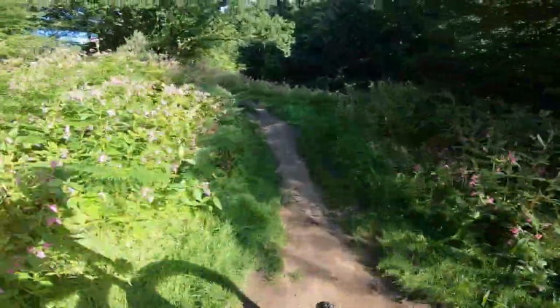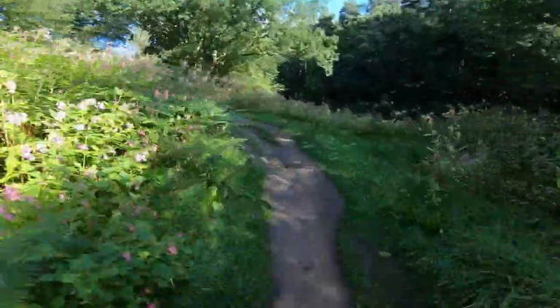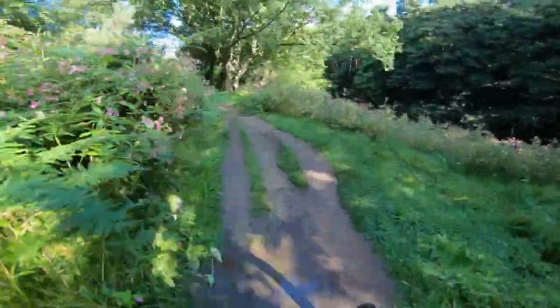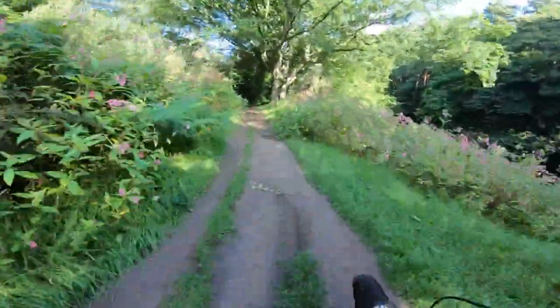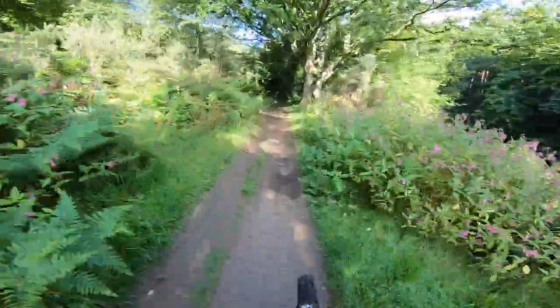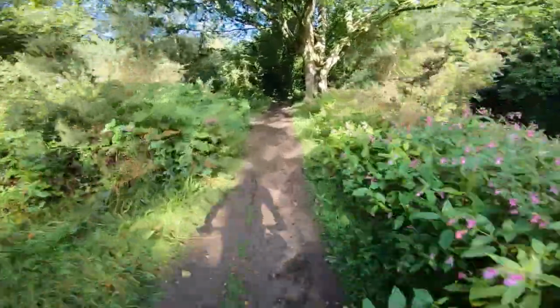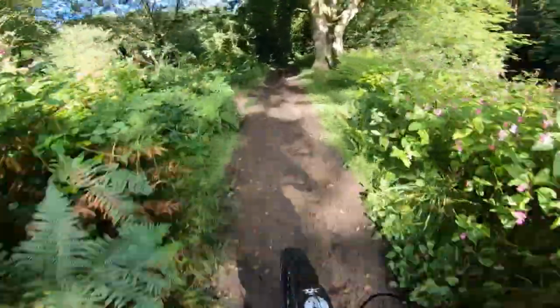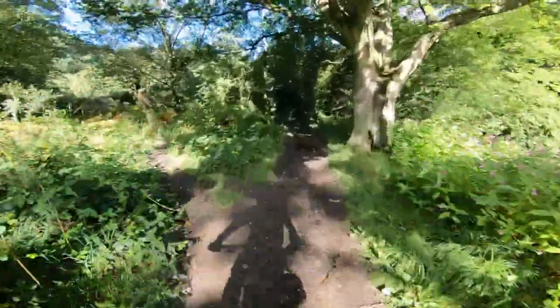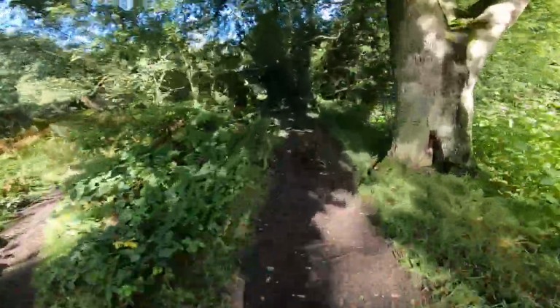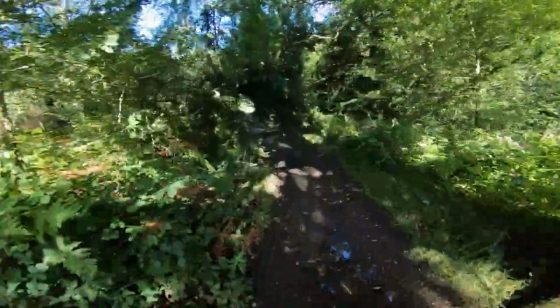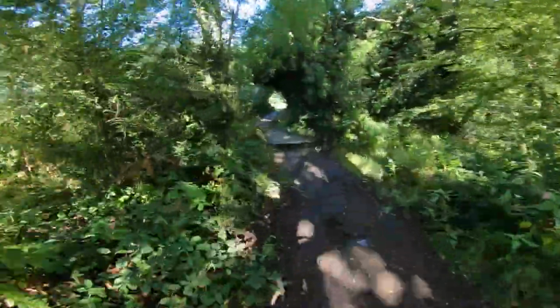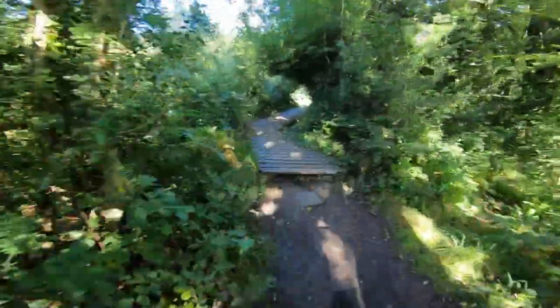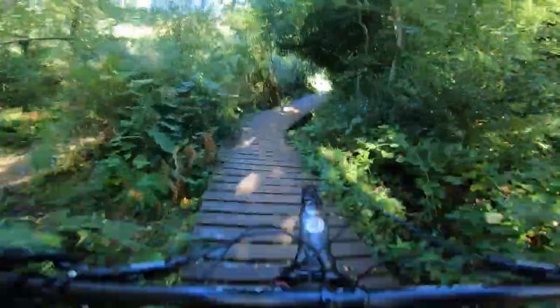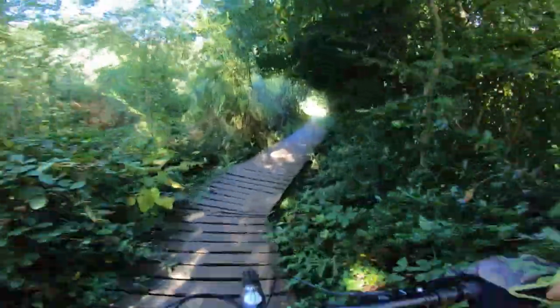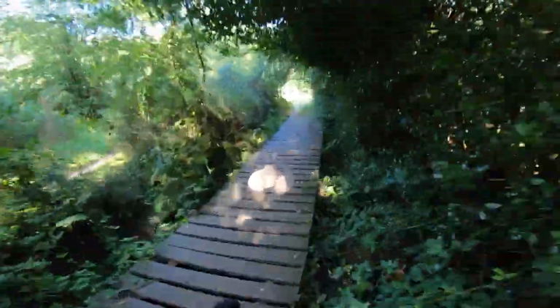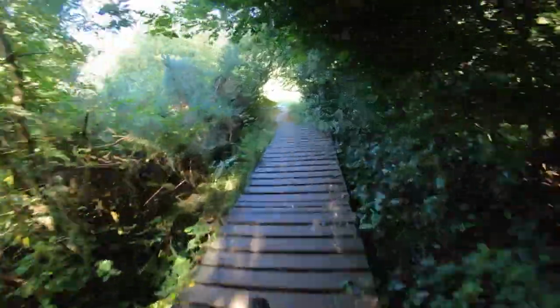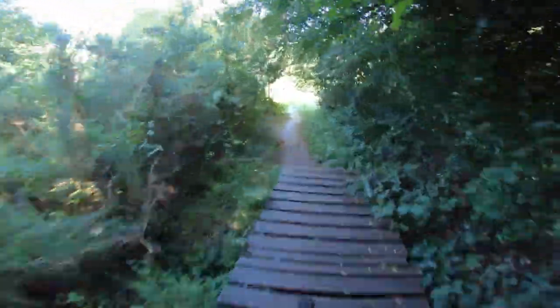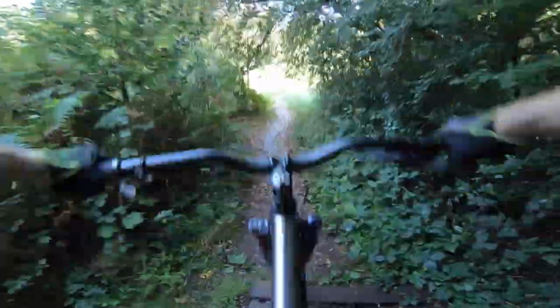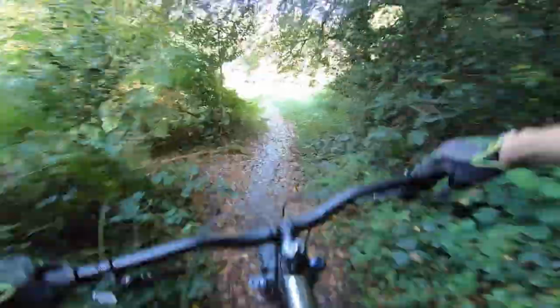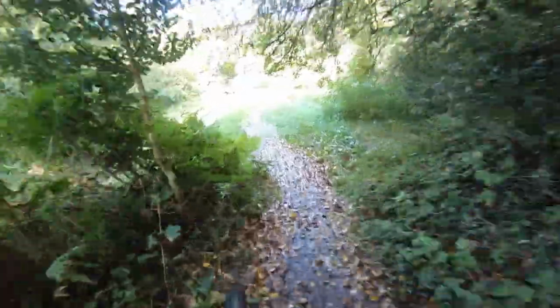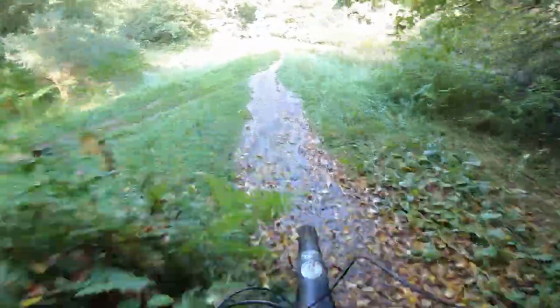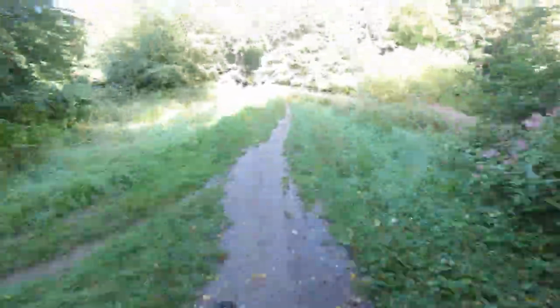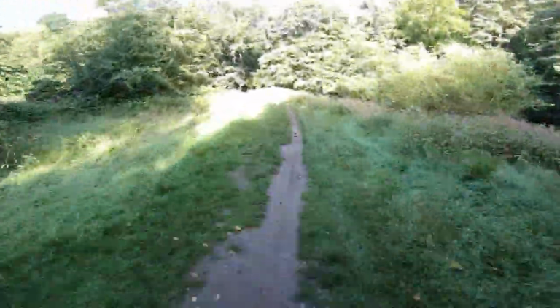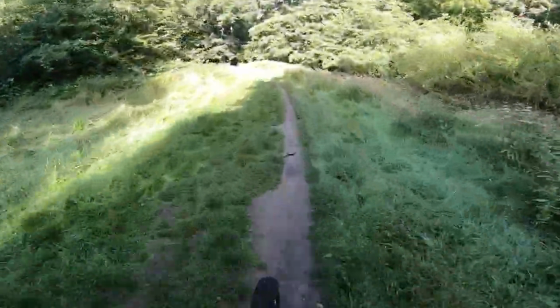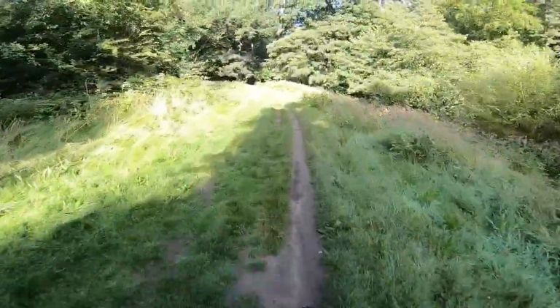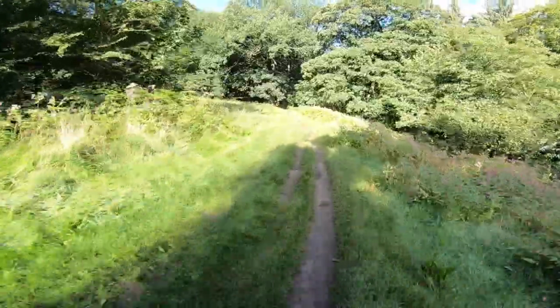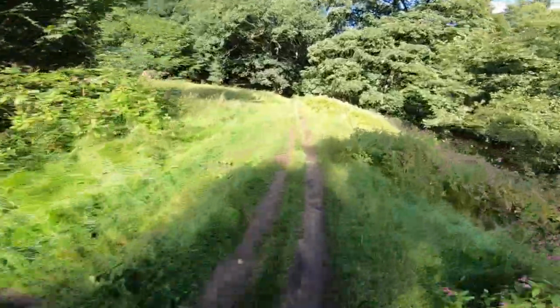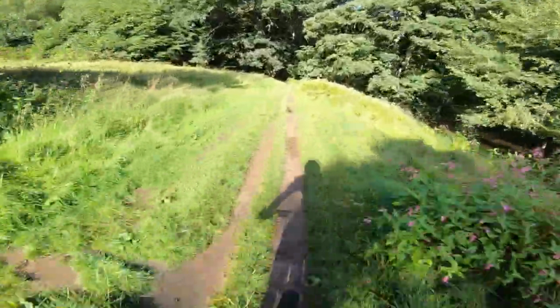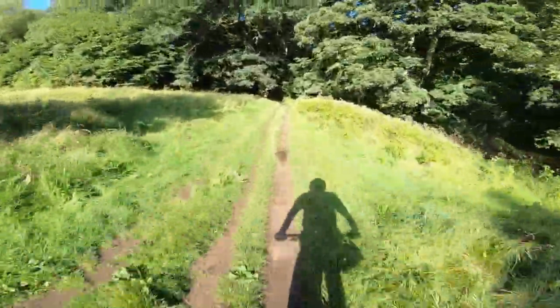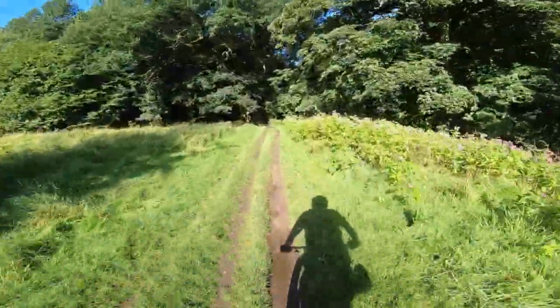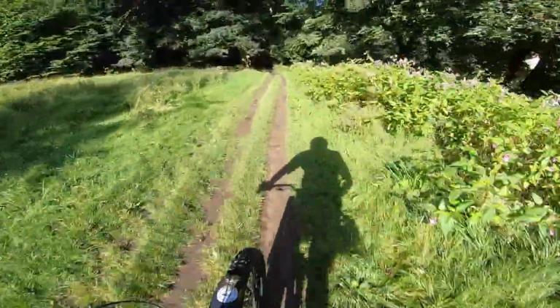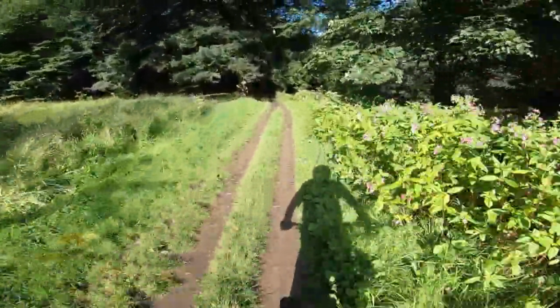It drops beautifully through those little flowing pumping sections. Alex rims 30mm, Contee 2.4-inch tyres, 780mm bar, 45mm stem, SRAM SX Eagle — it's all decent stuff.